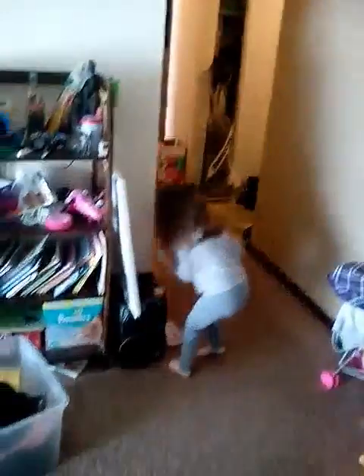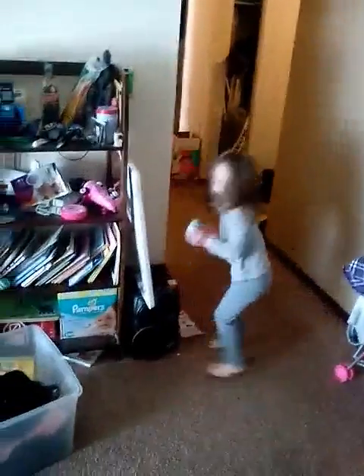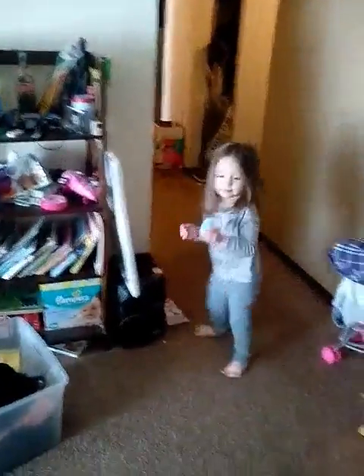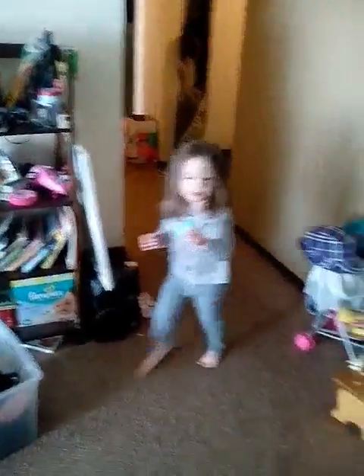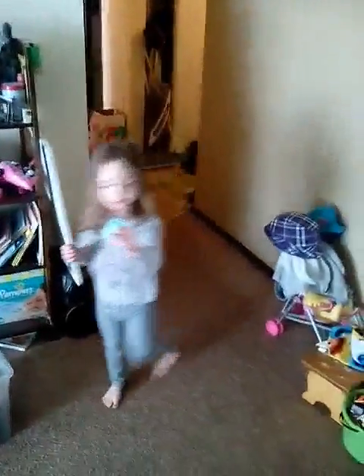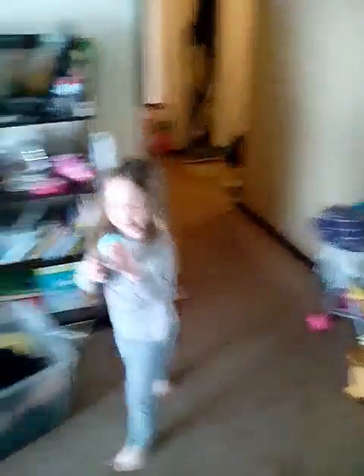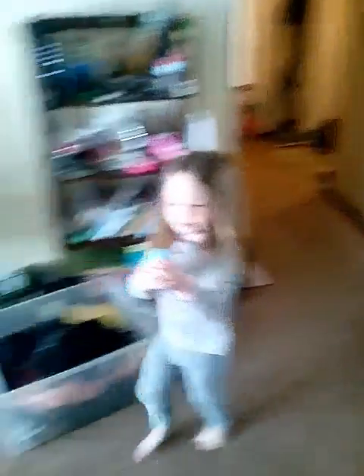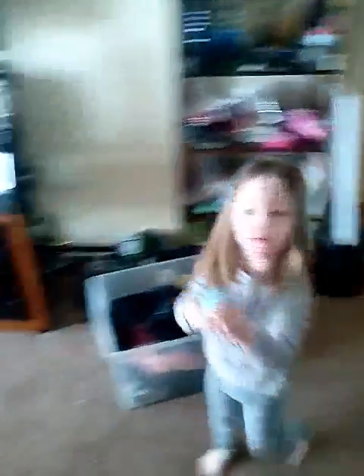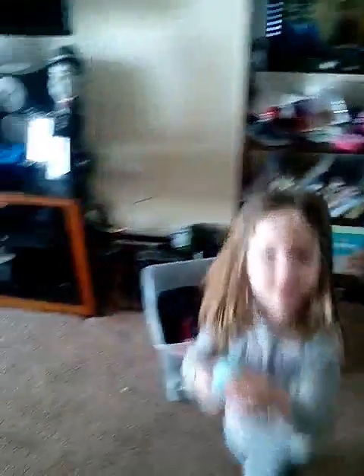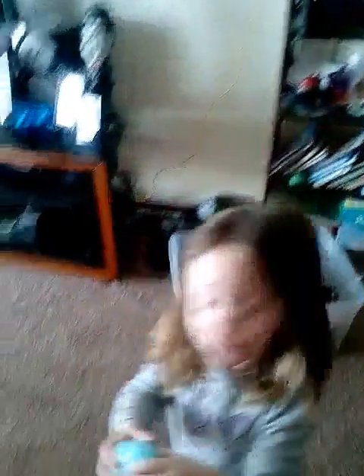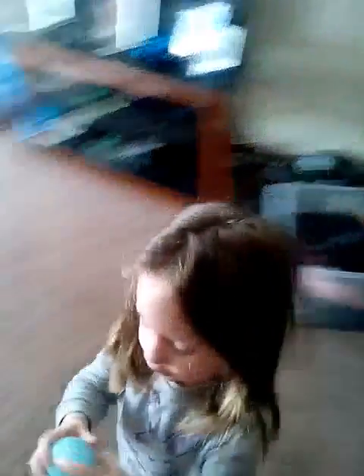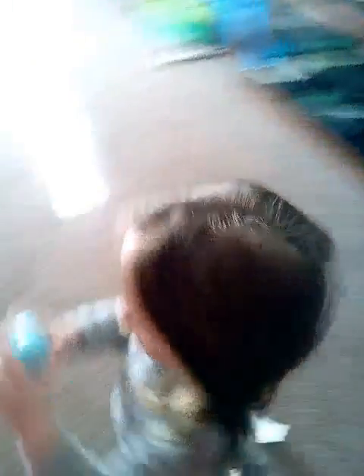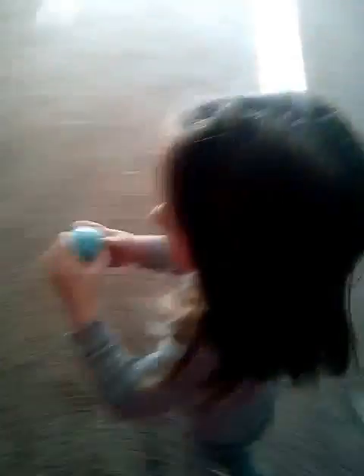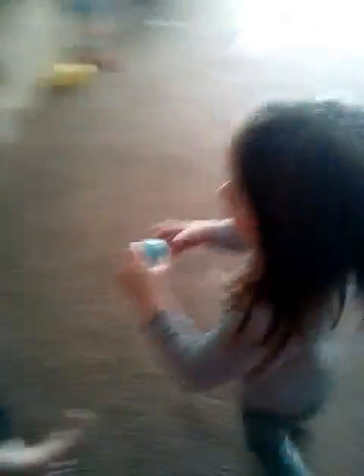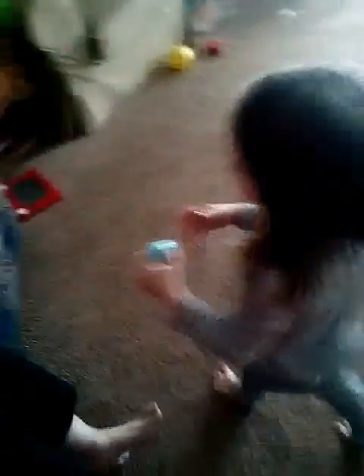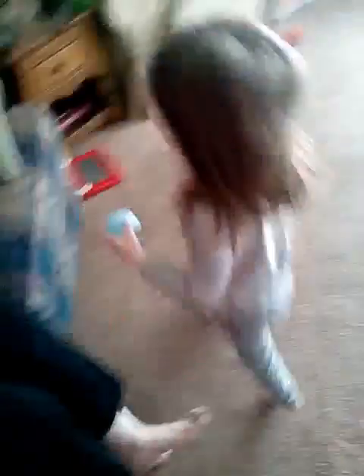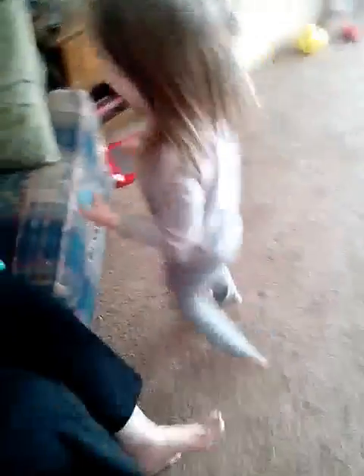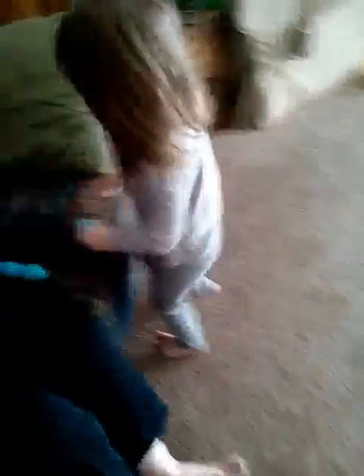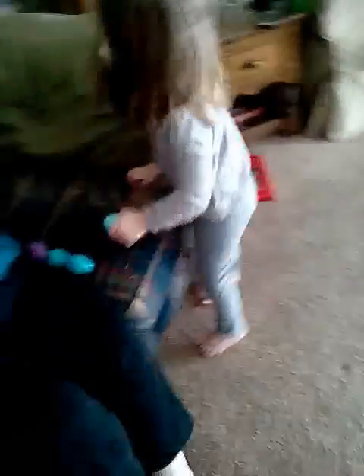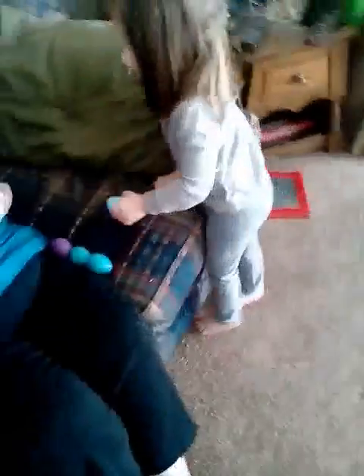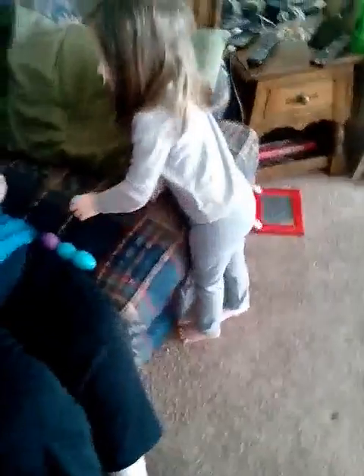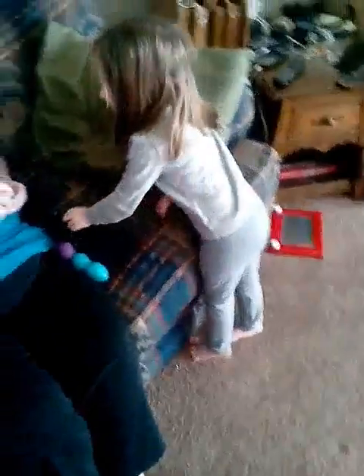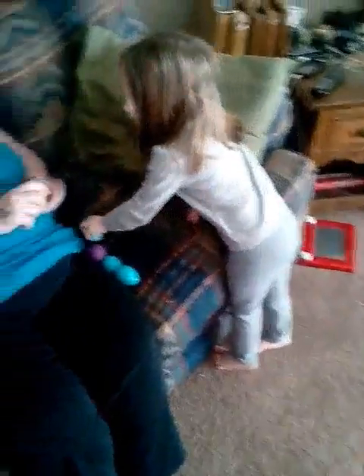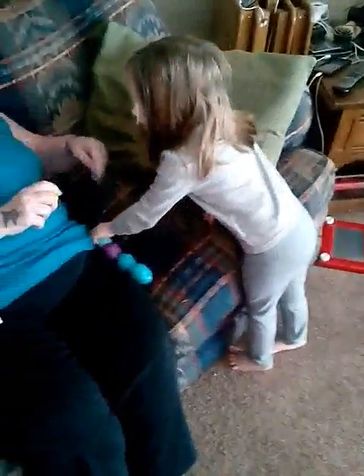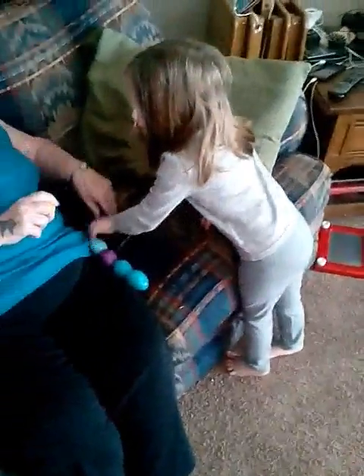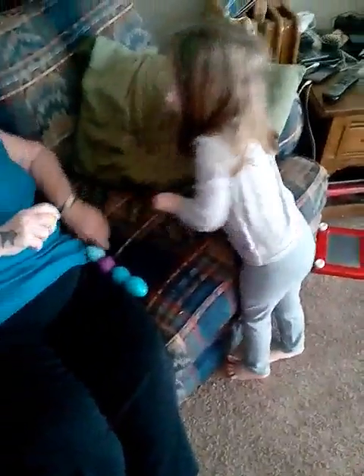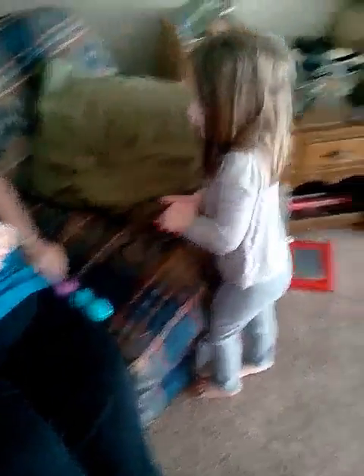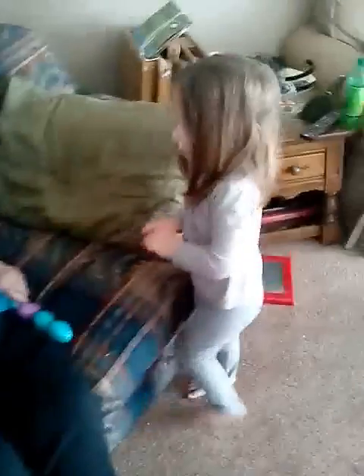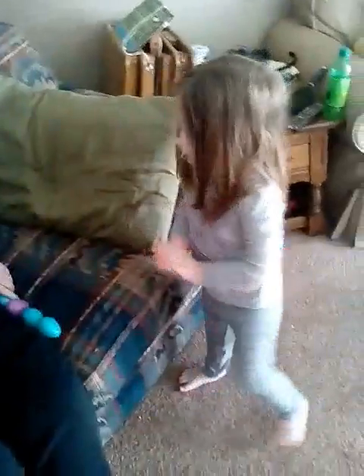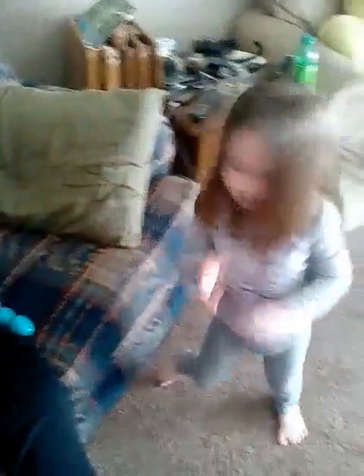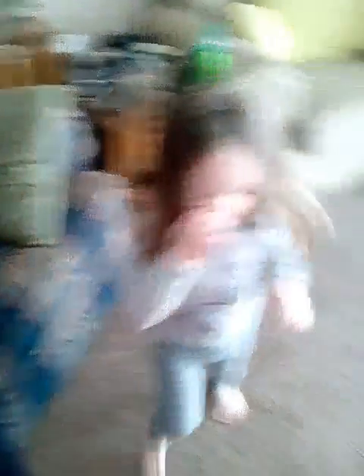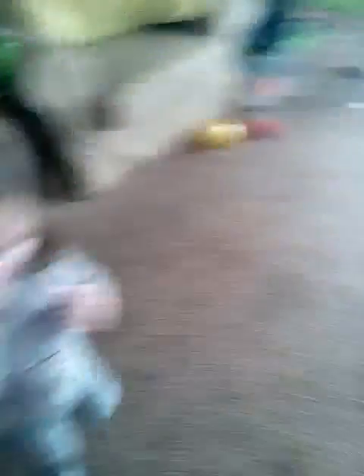You found another egg! I found them. Yeah. Keep looking. Where's your basket?